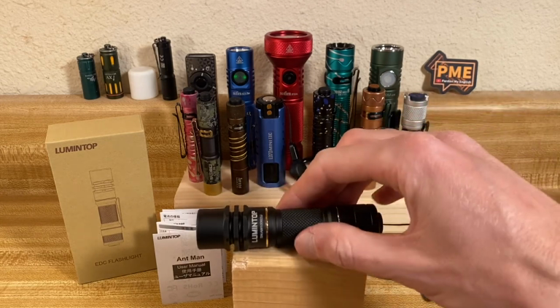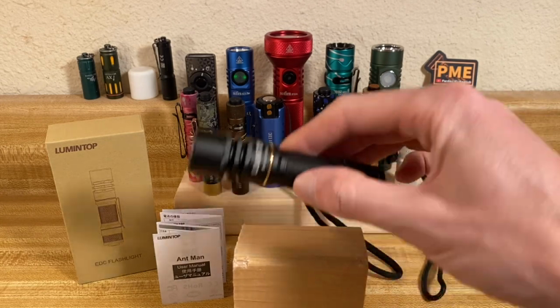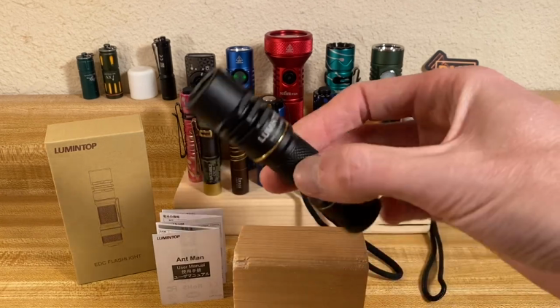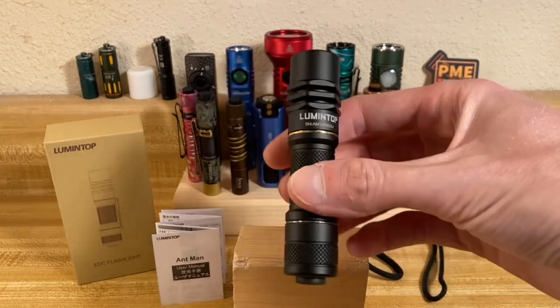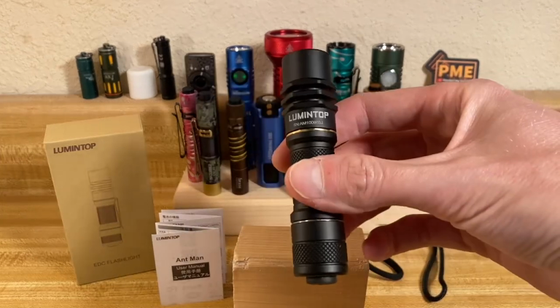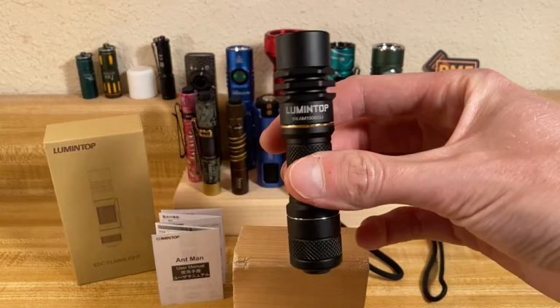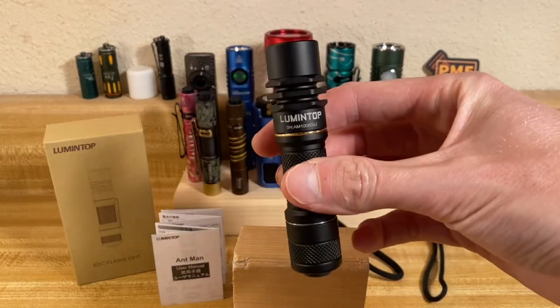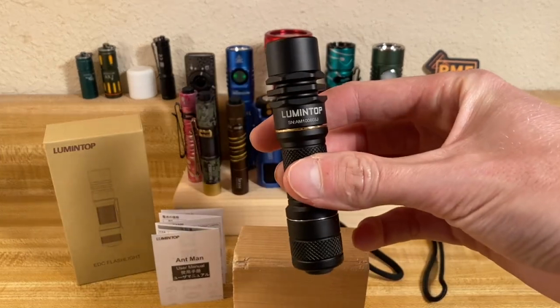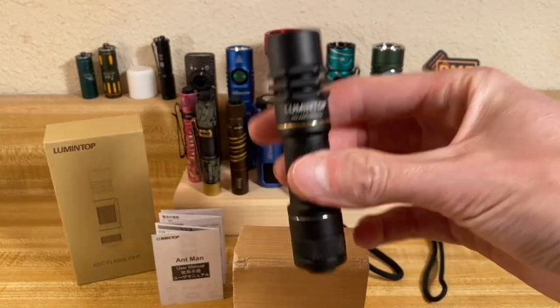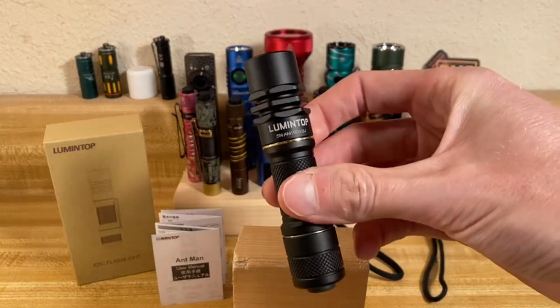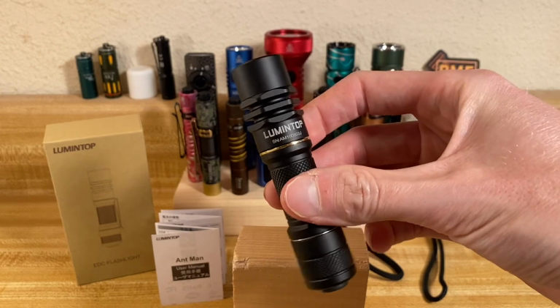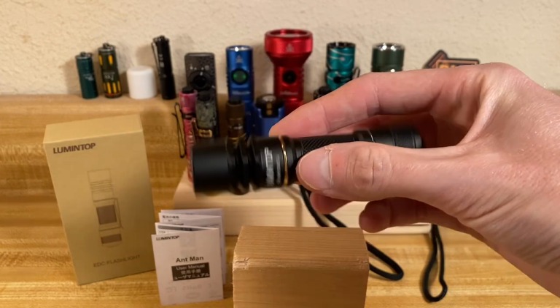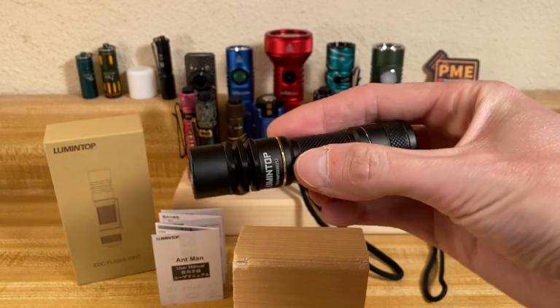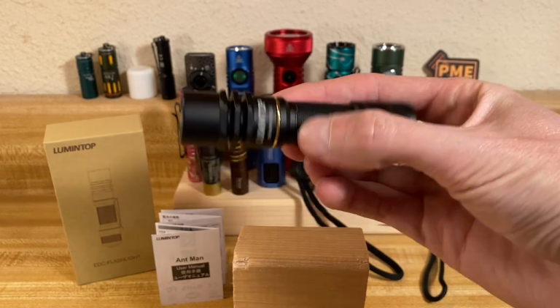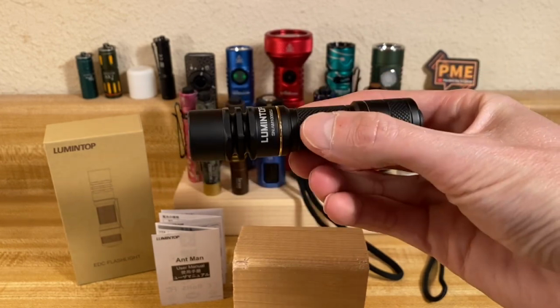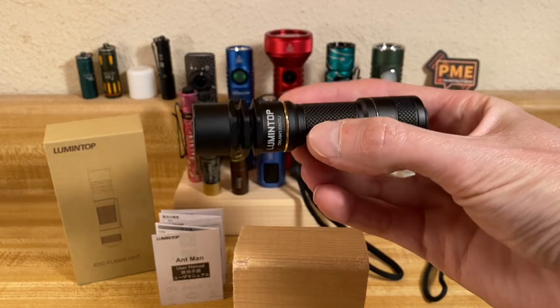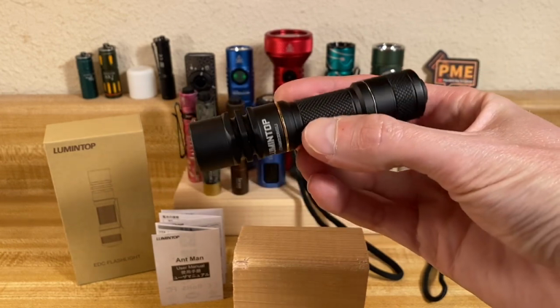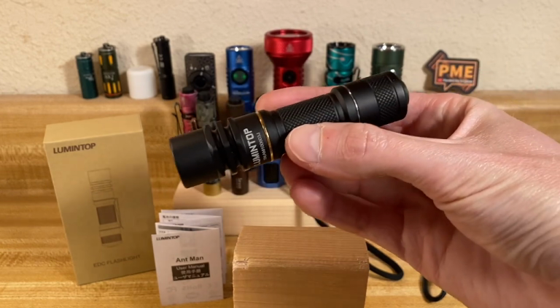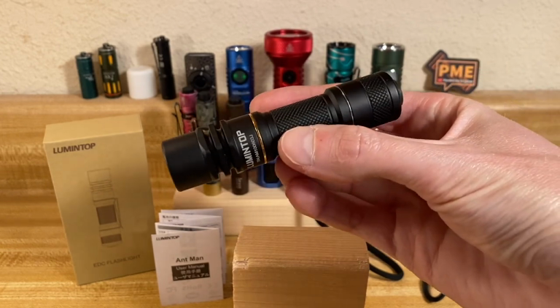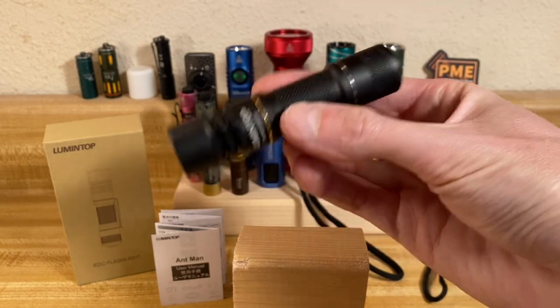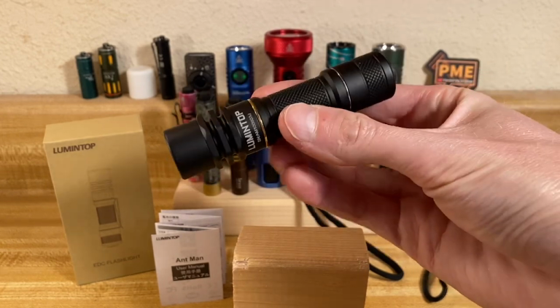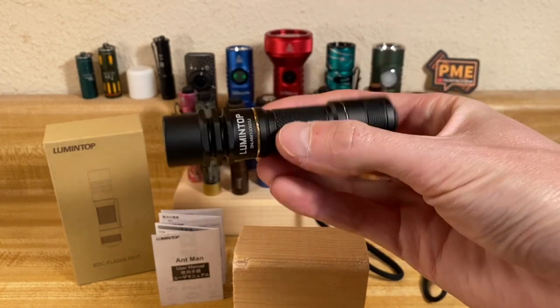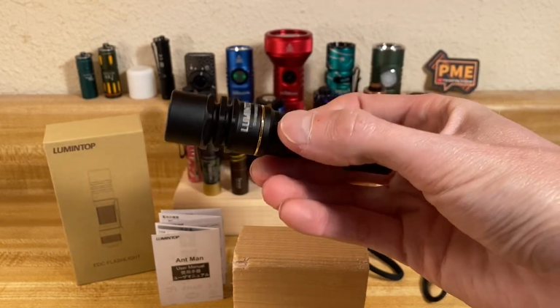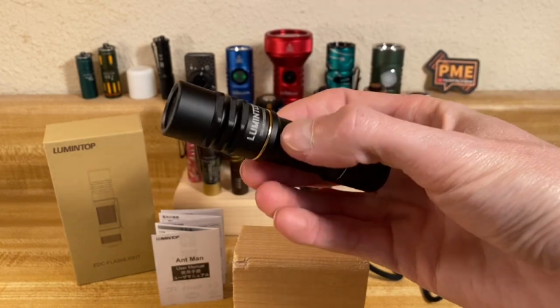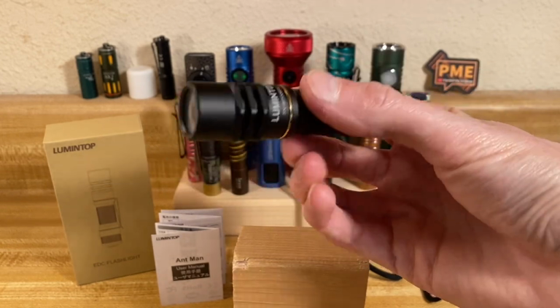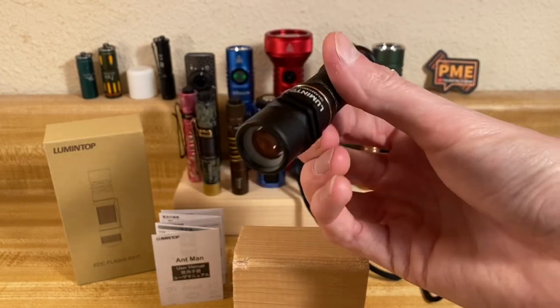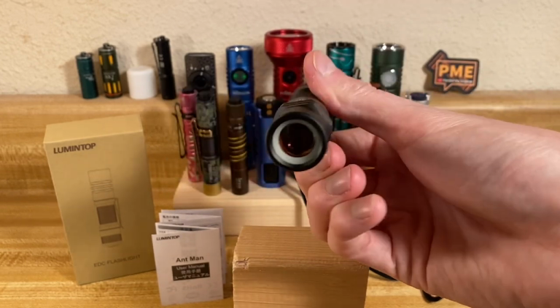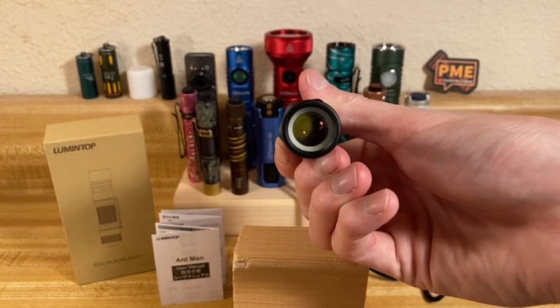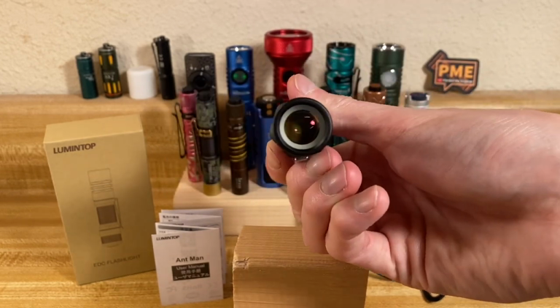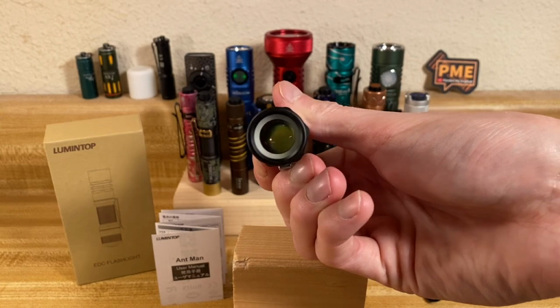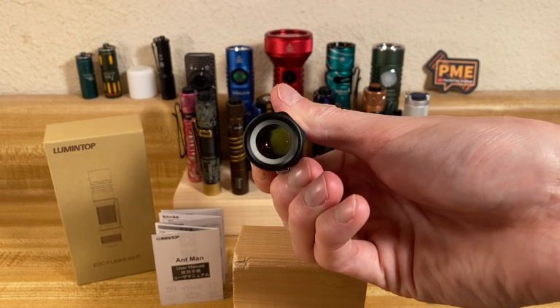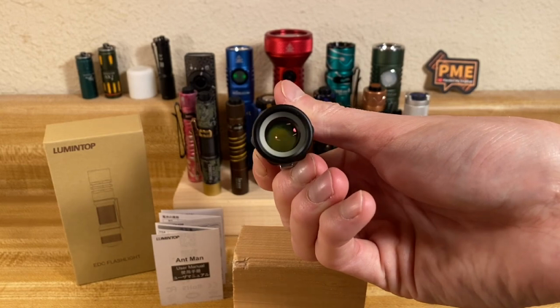I don't know if it's still the world's smallest LEP flashlight, but that's what Lumentop claimed, at least when it came out about a year ago or so. Let's check this thing out.